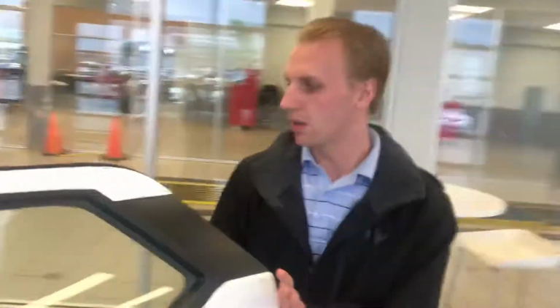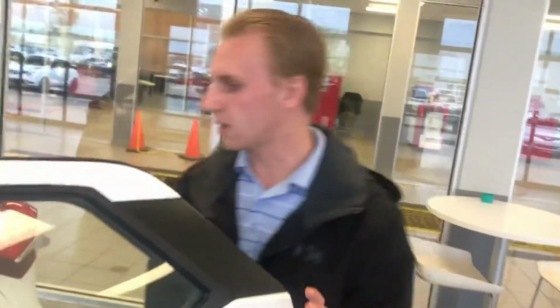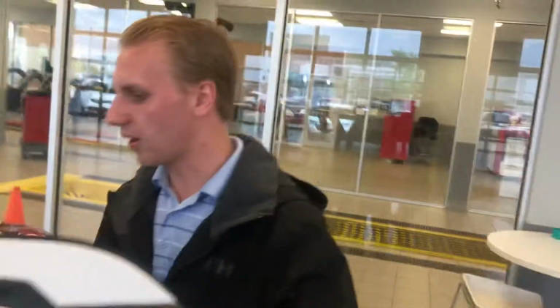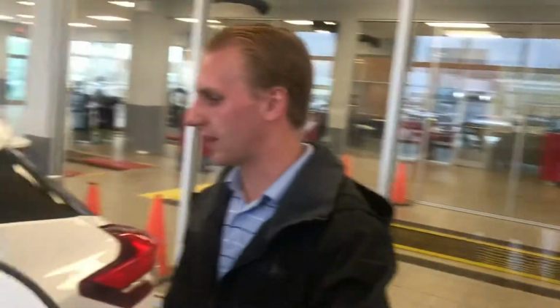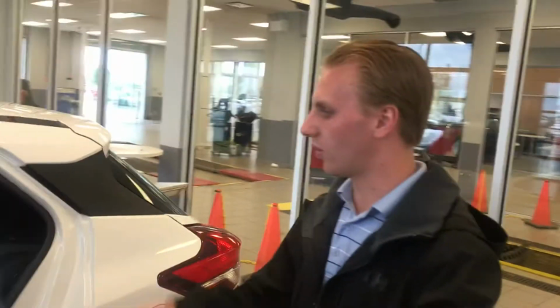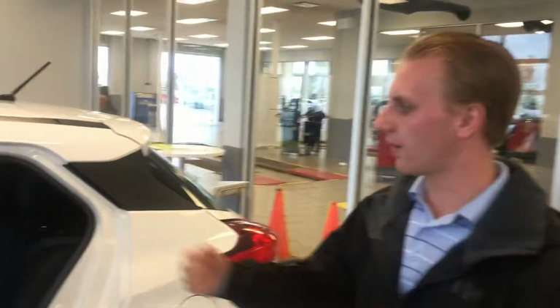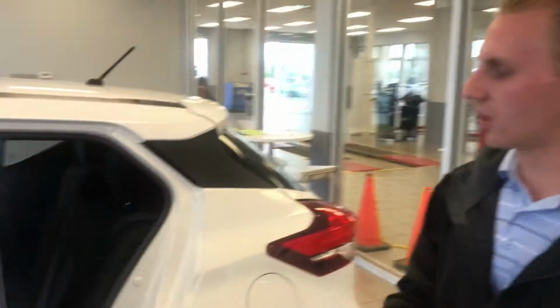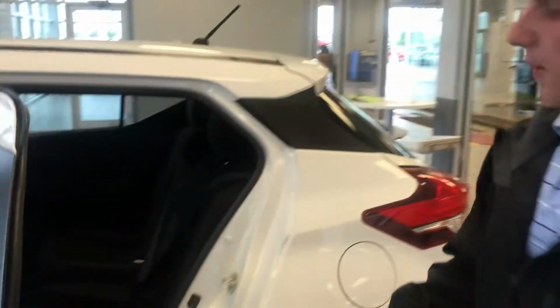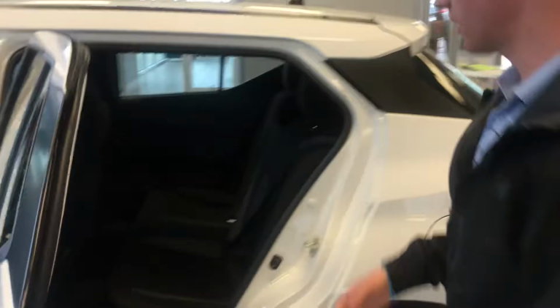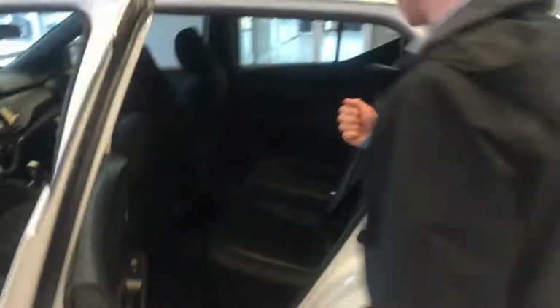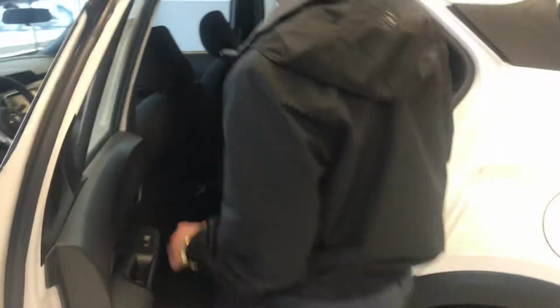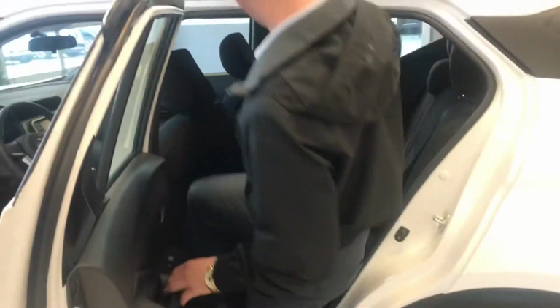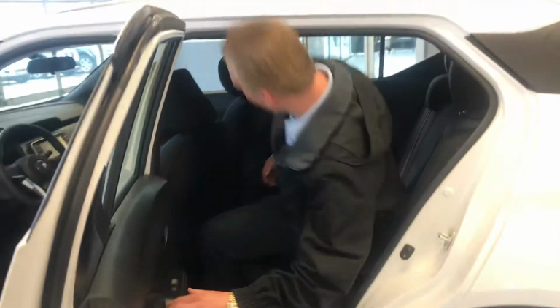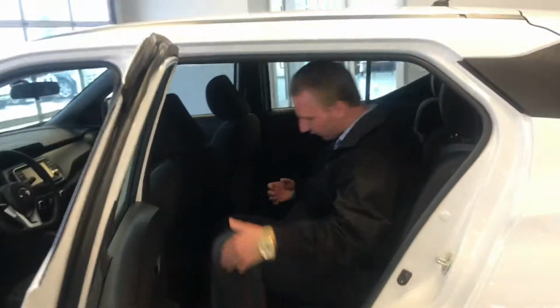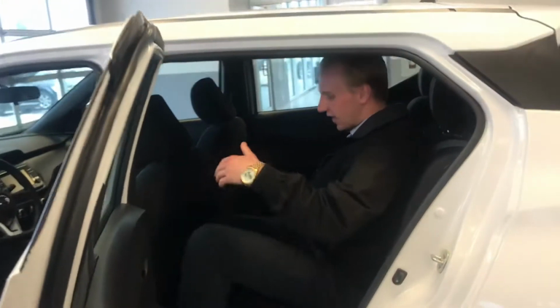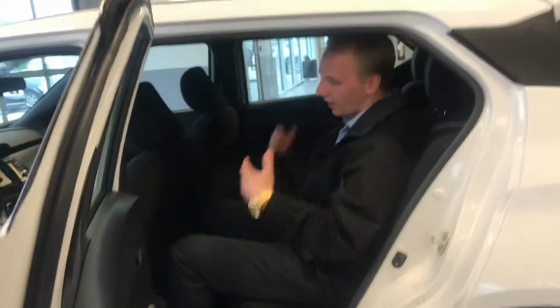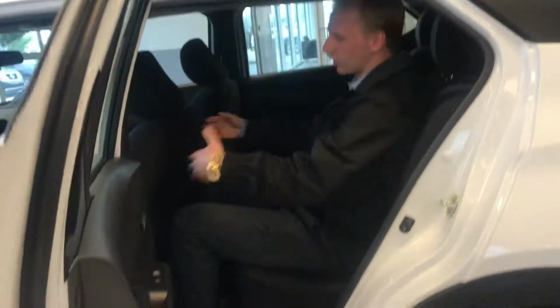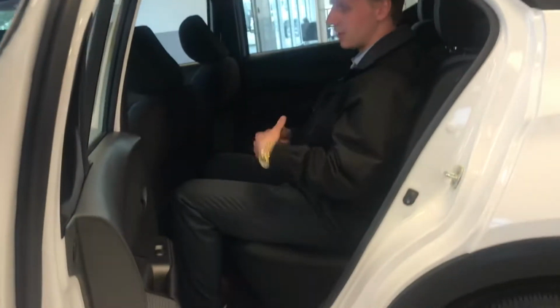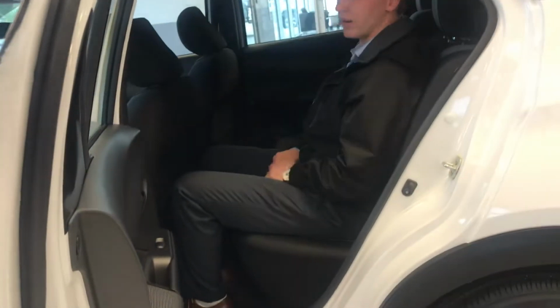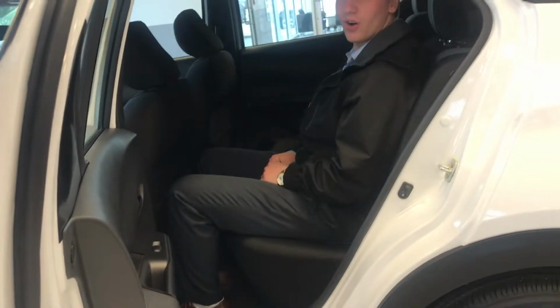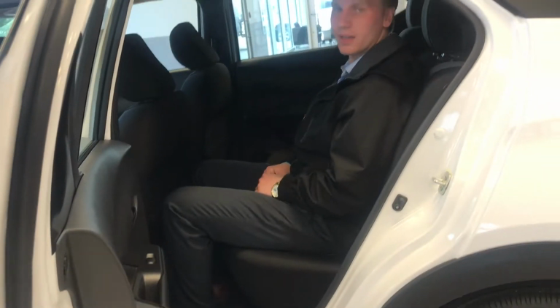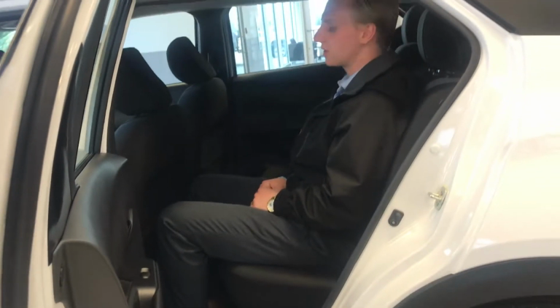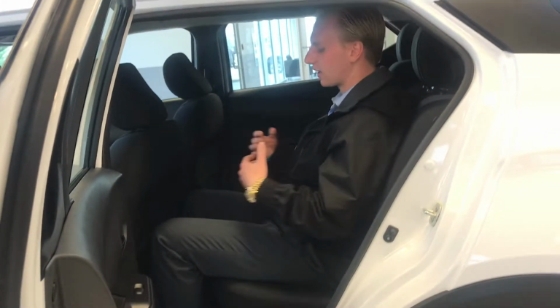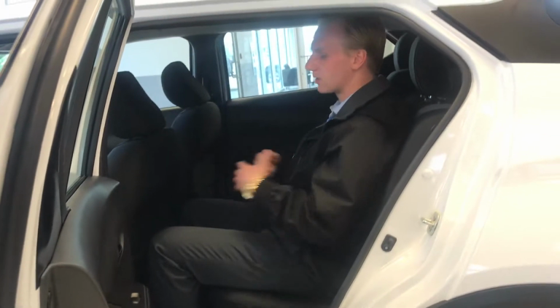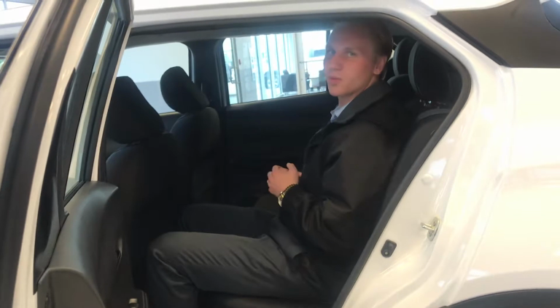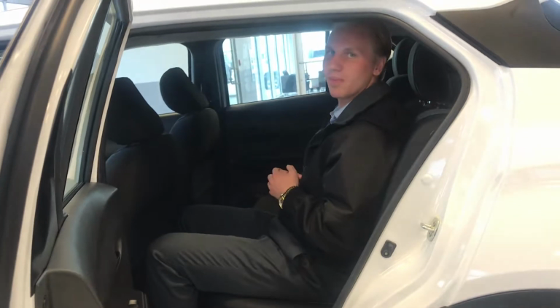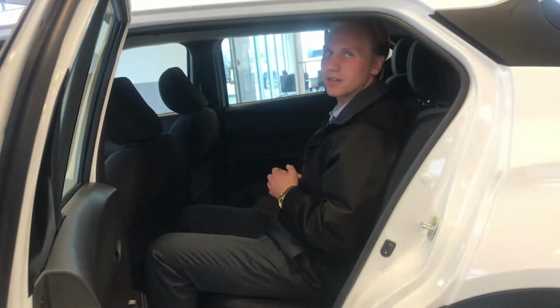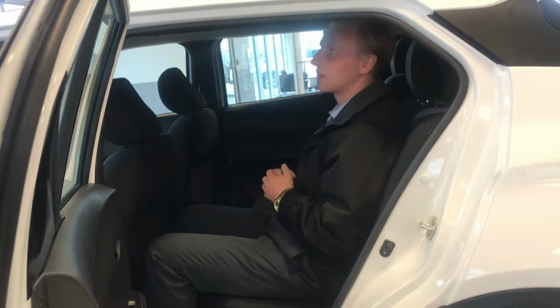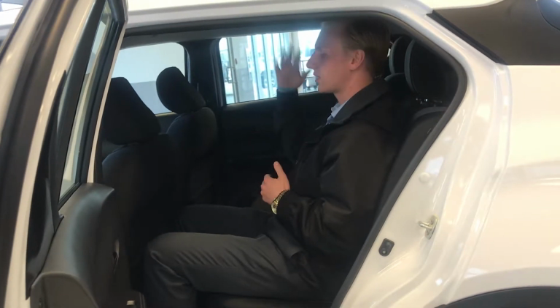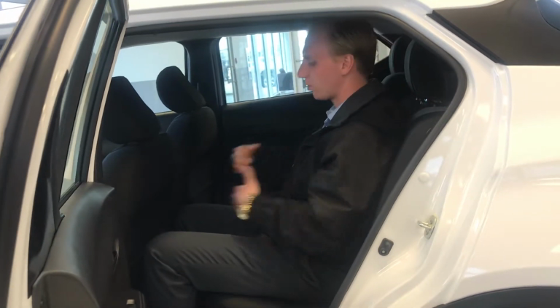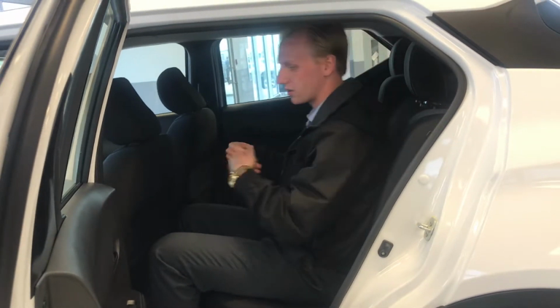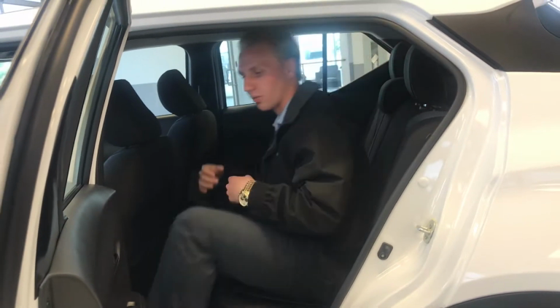Looking on to the very back here you are gonna have a lot of space. Jumping on in — I'm 5 foot 10 and with this seat fairly far back you can see that I got tons of room in the back of this thing. Lots of headroom, lots of legroom.